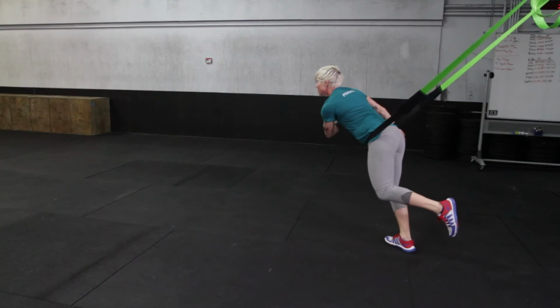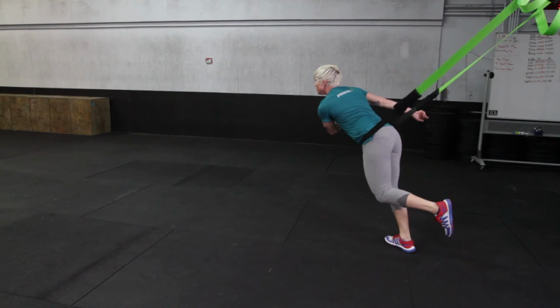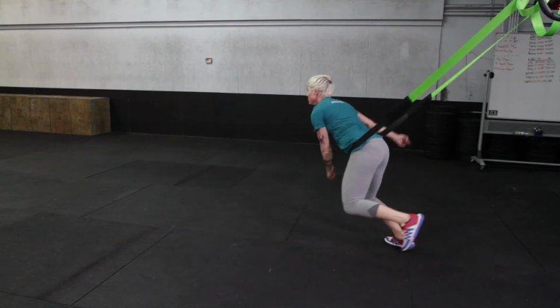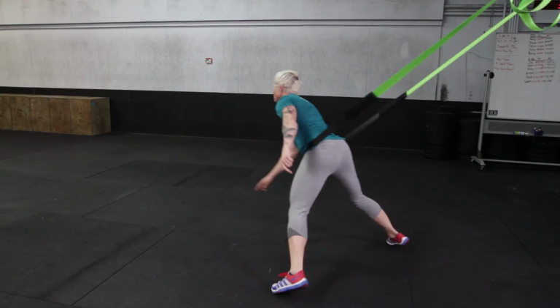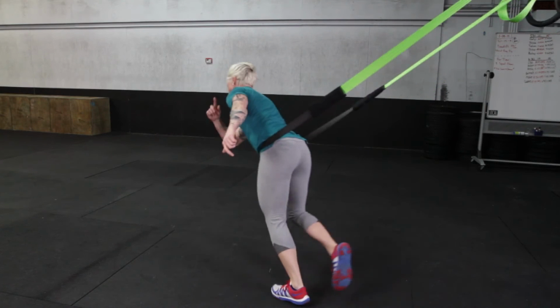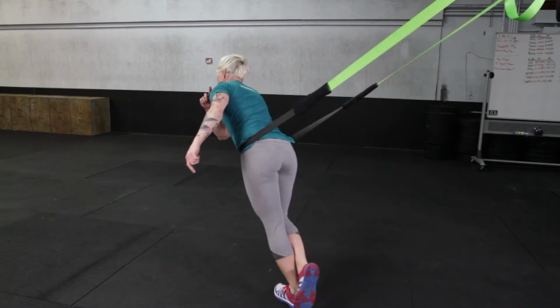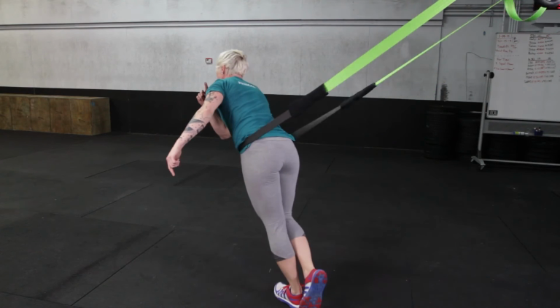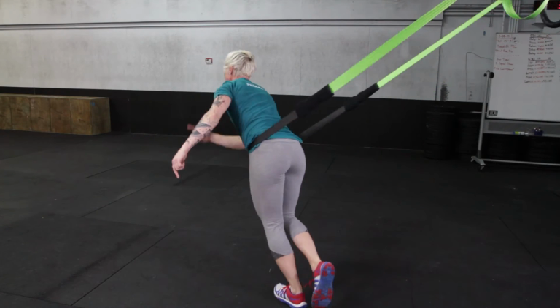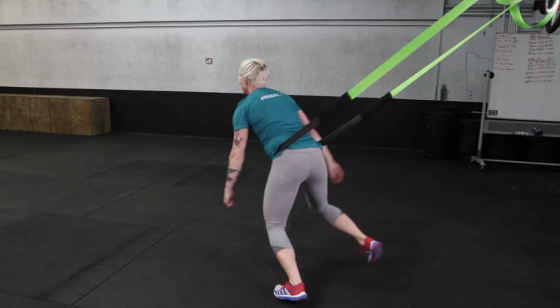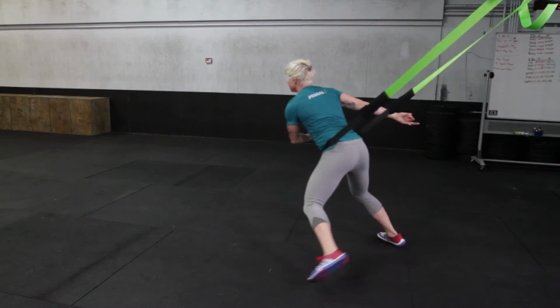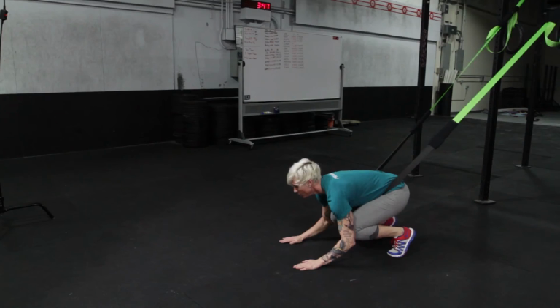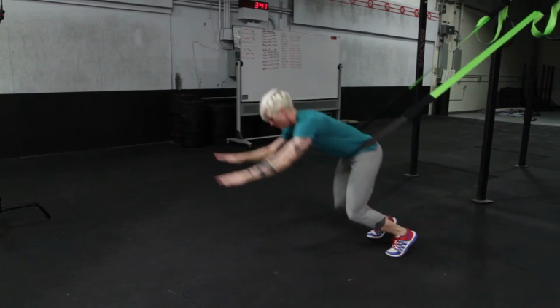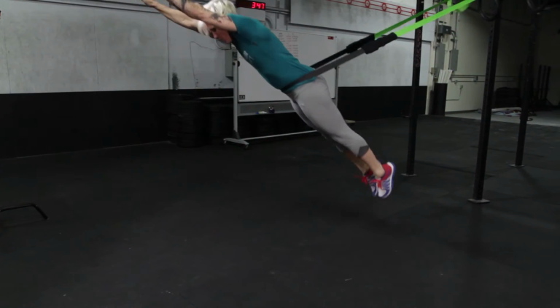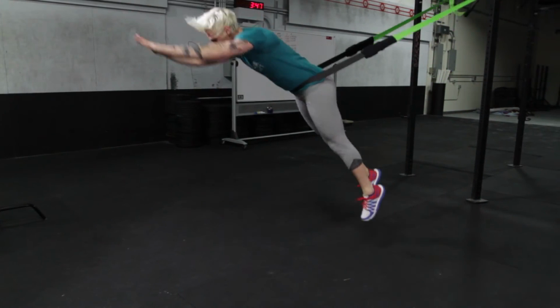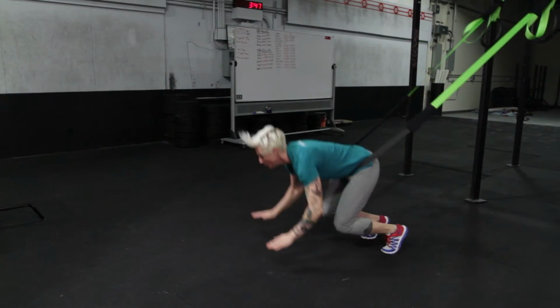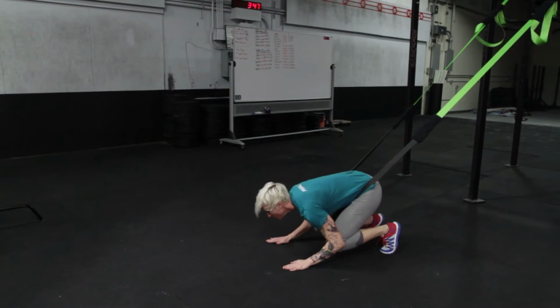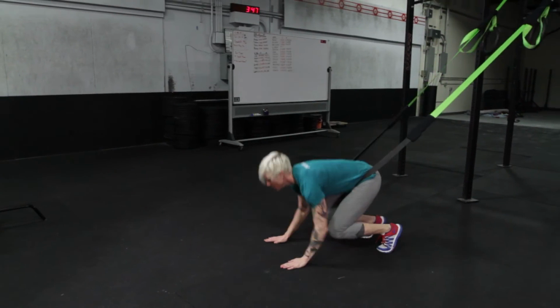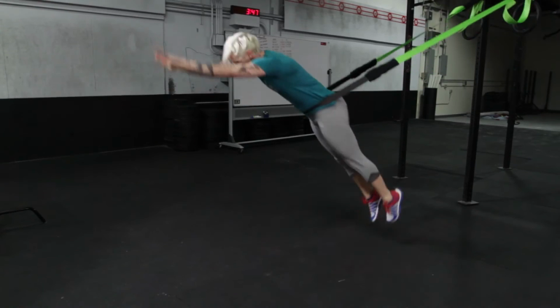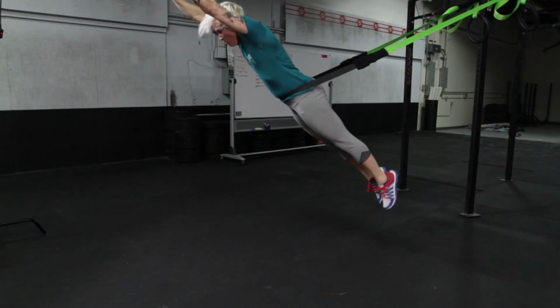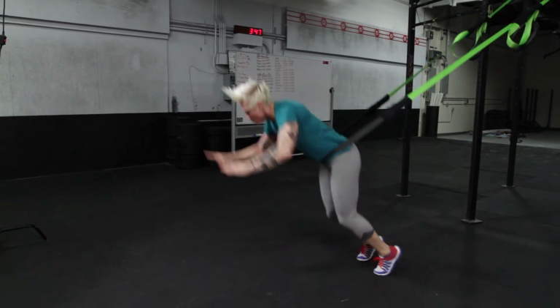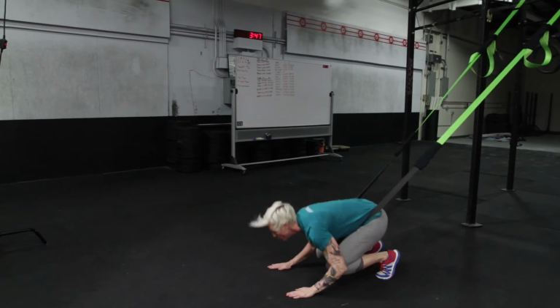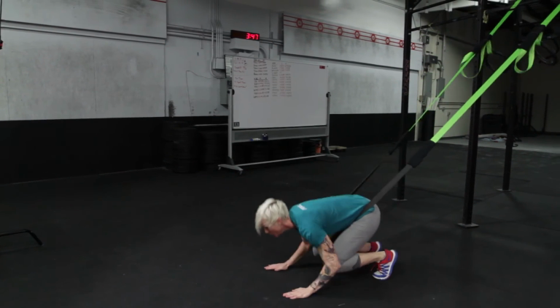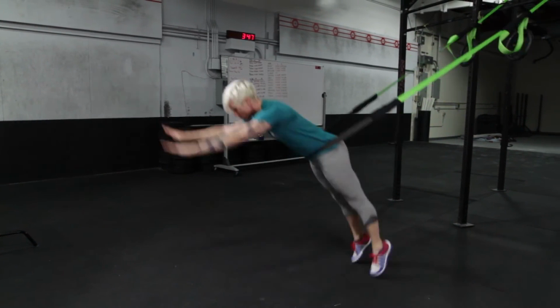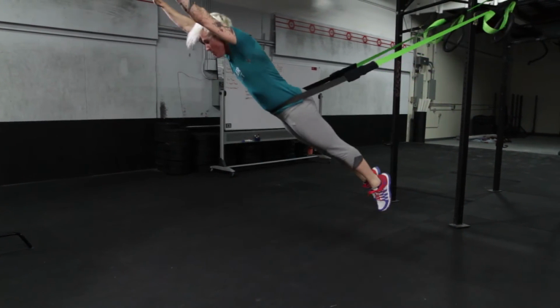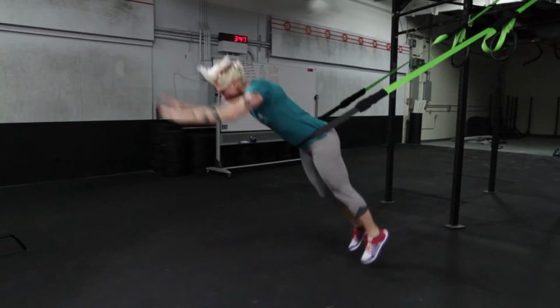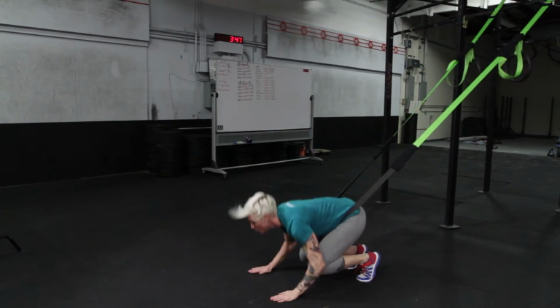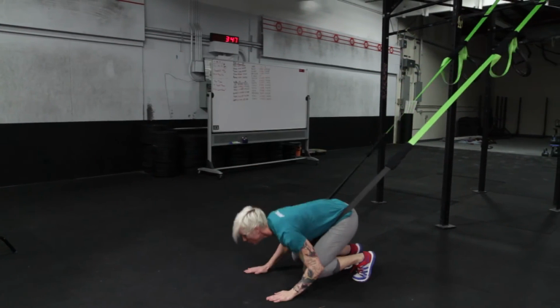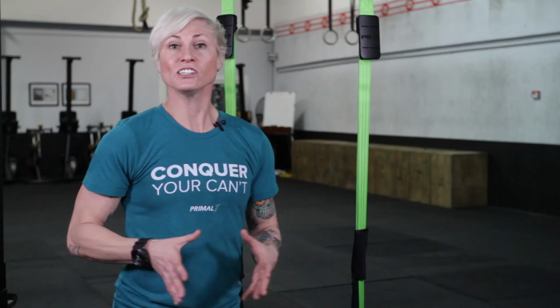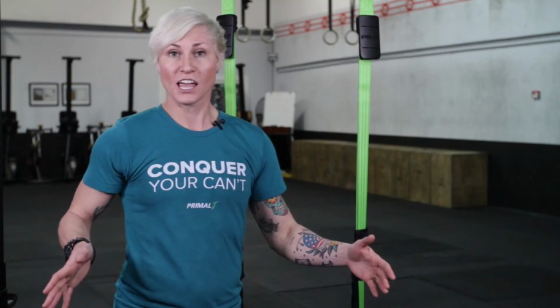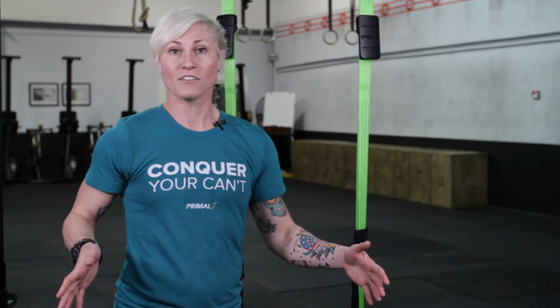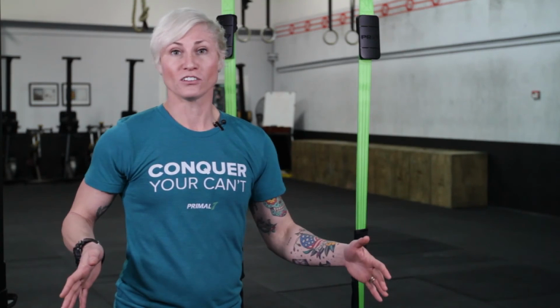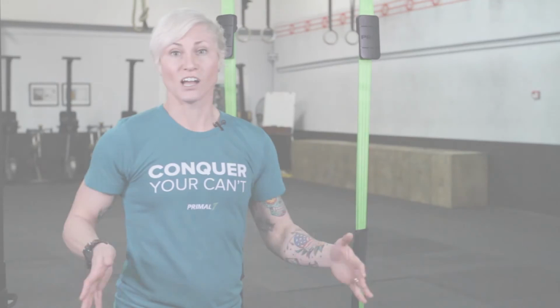For performance use, like speed skaters or supermans, we recommend up to 10 feet from the anchor points in the front, and 6 to 8 feet on the sides.